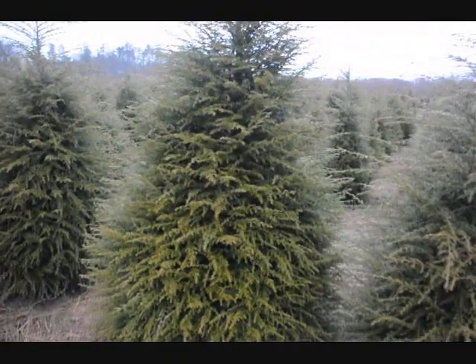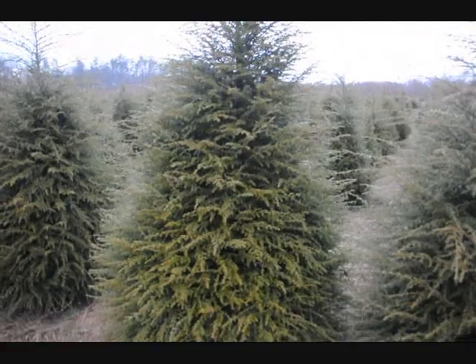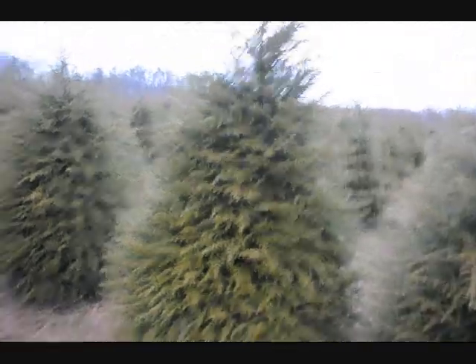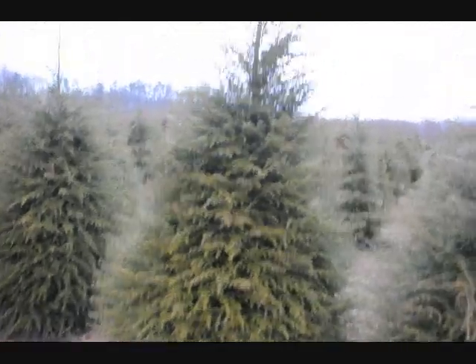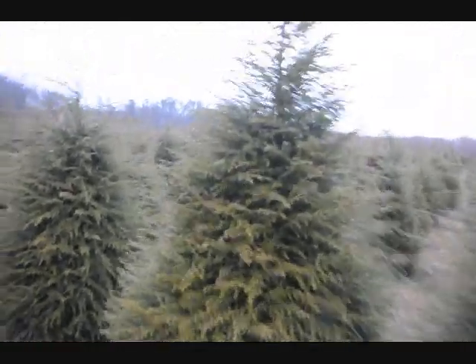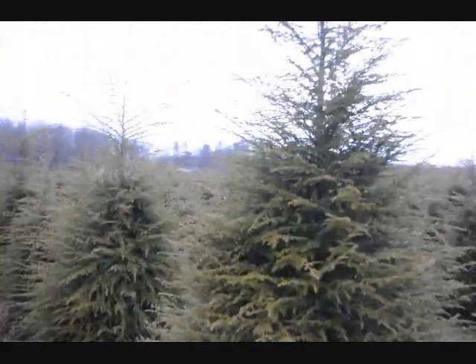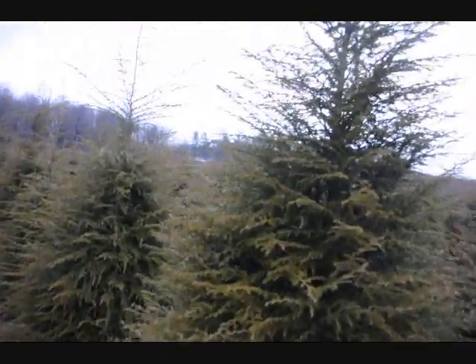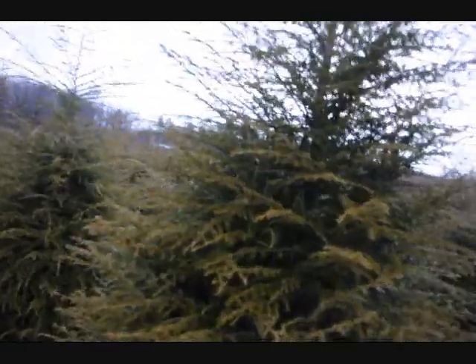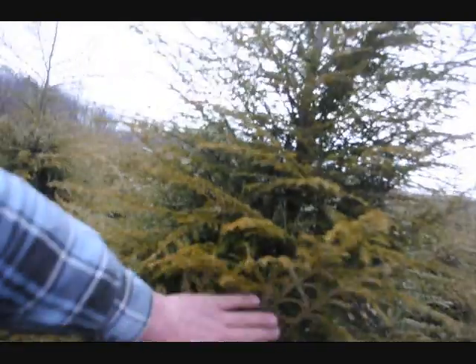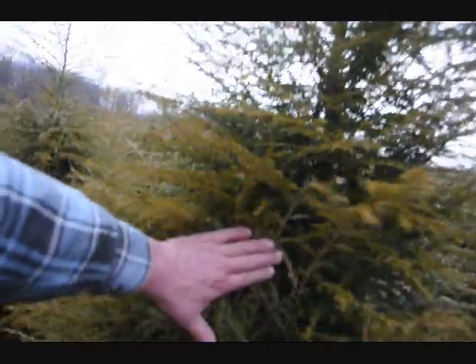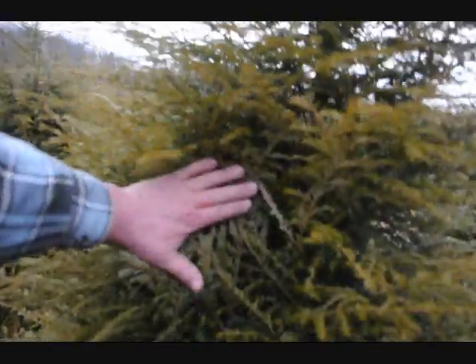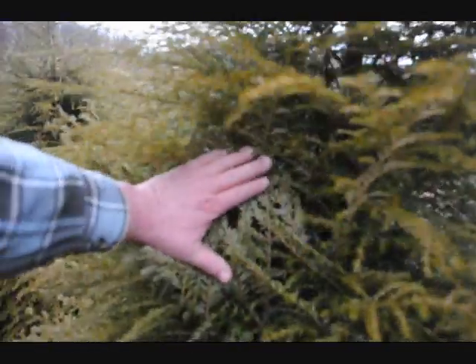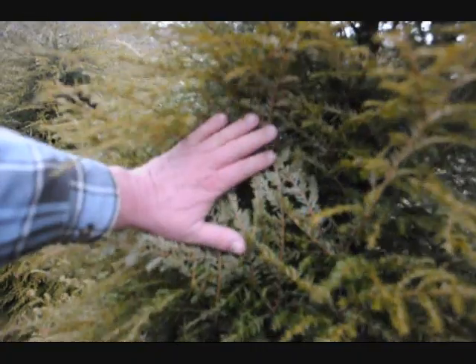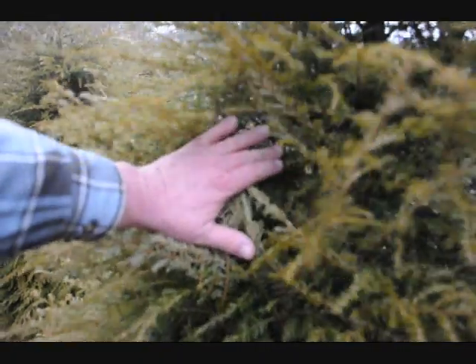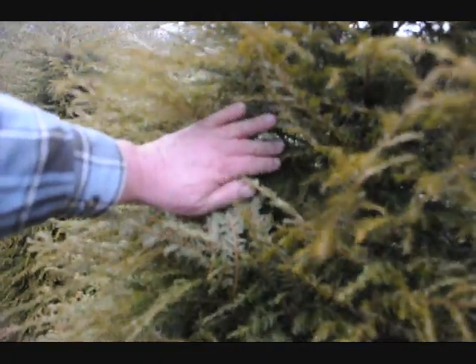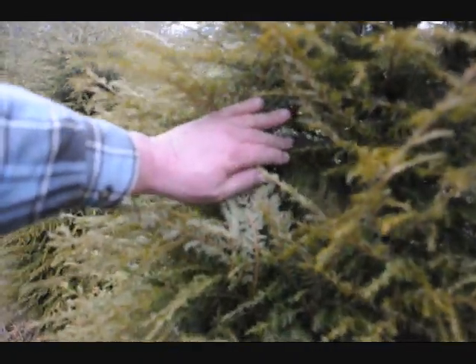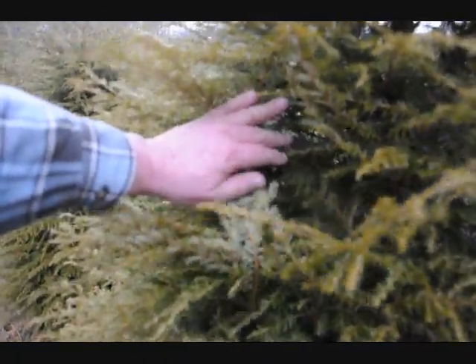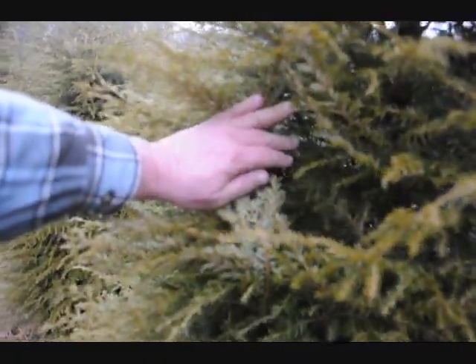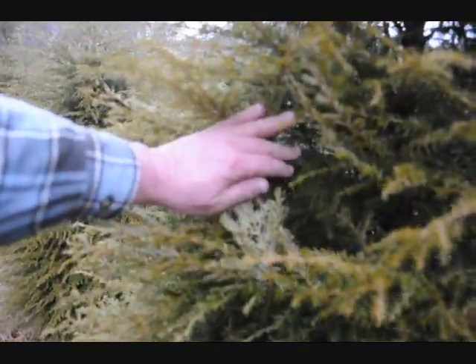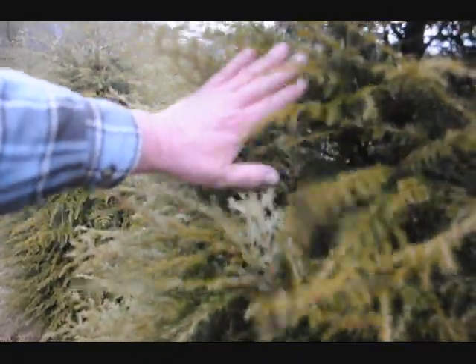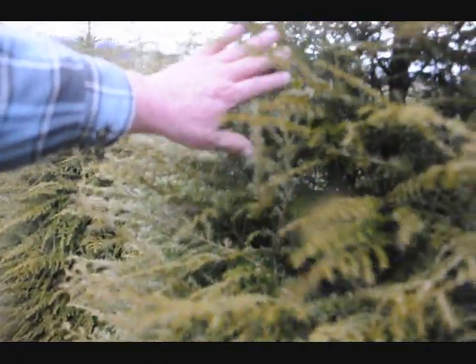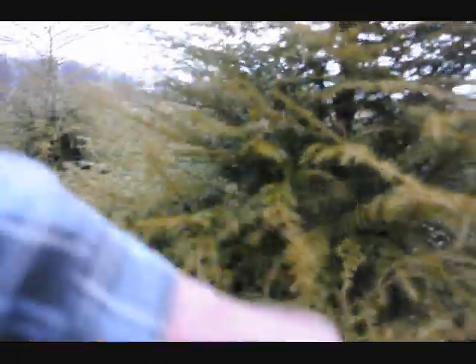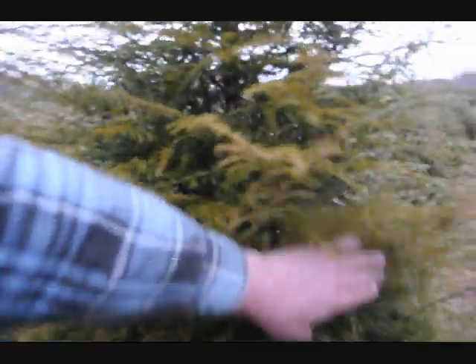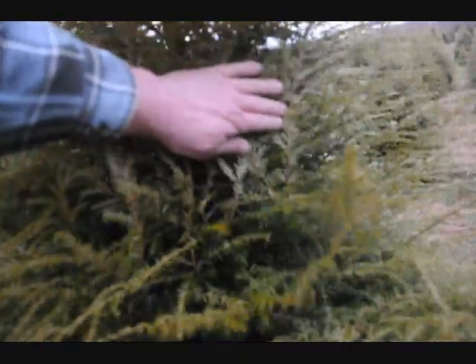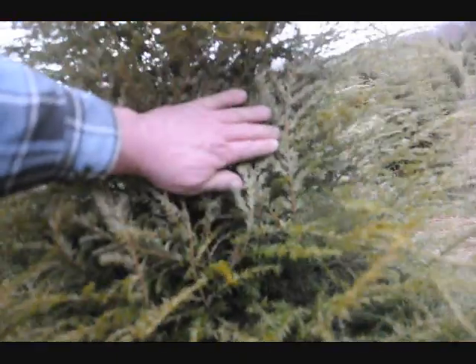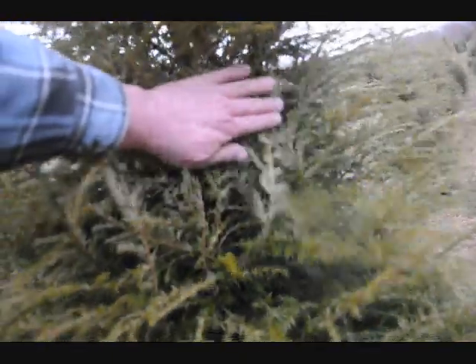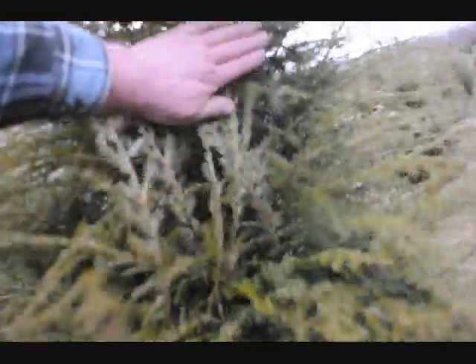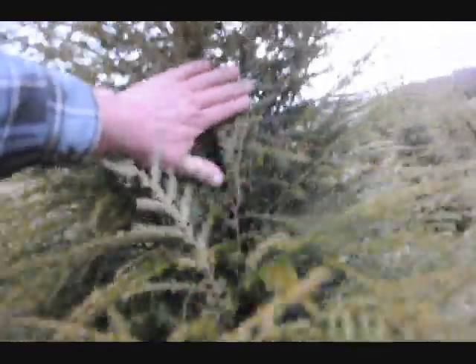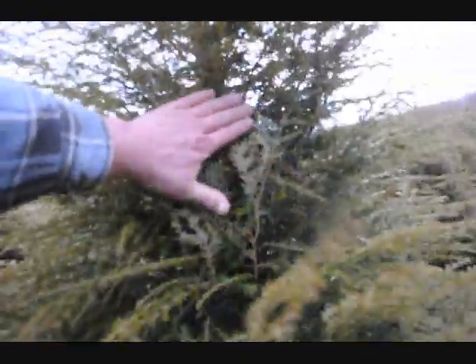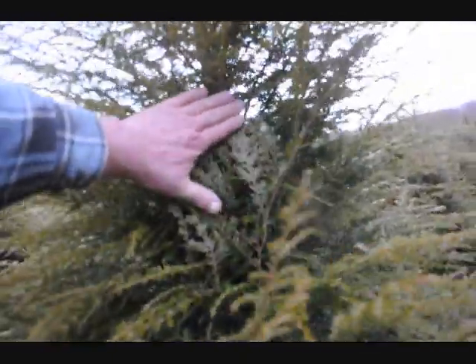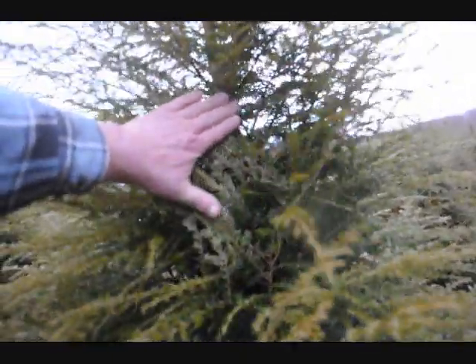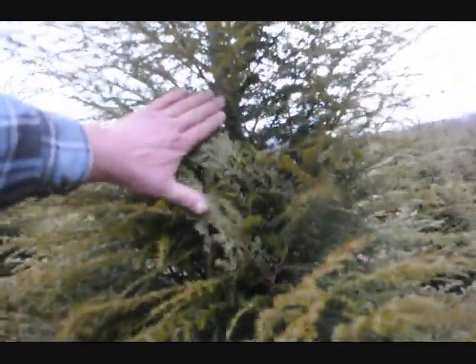This is a real nice stock. And you can always tell if you've got the adelgid by just pushing them up like this, looking underneath and looking to see if you see any adelgid little white spots. And we don't see a thing on here. They're just perfect little trees. Nice quality.